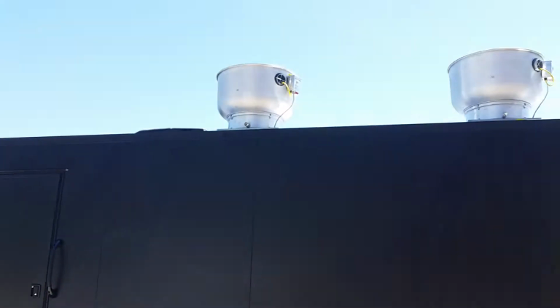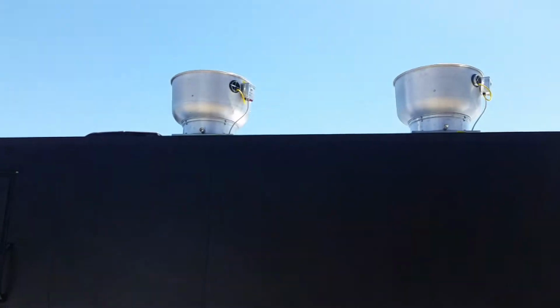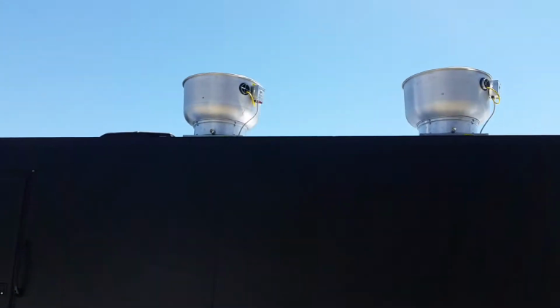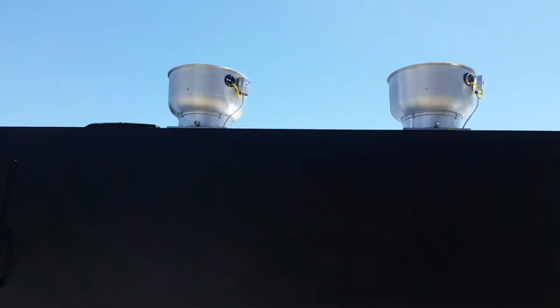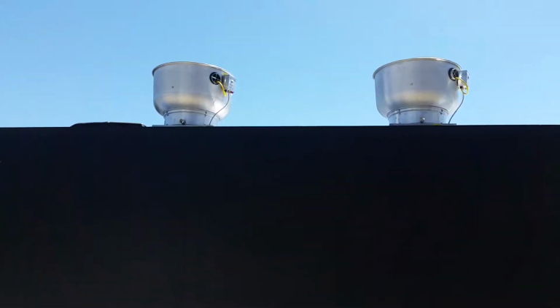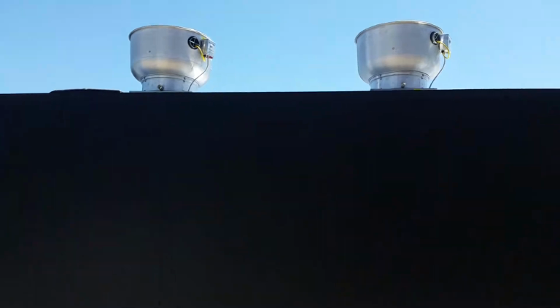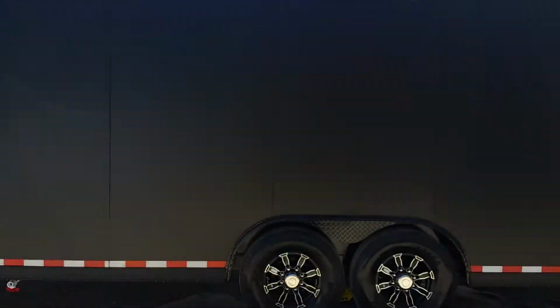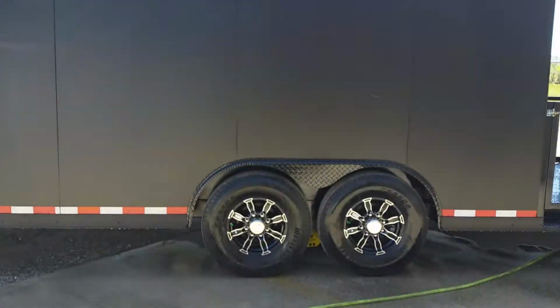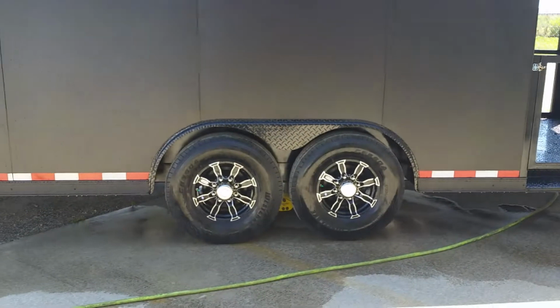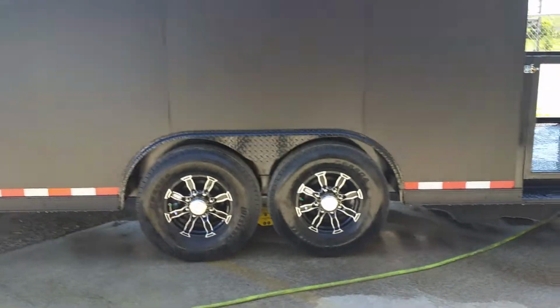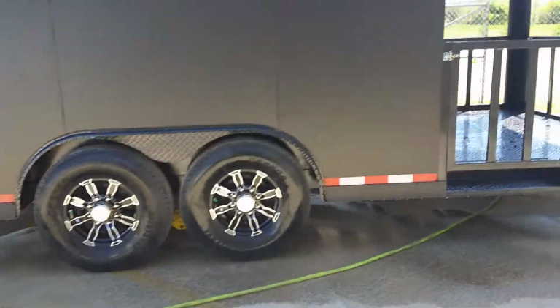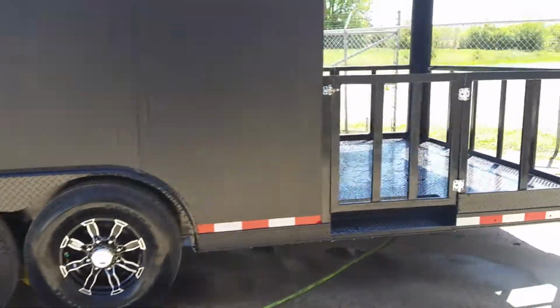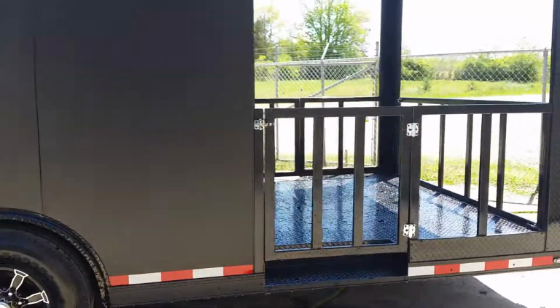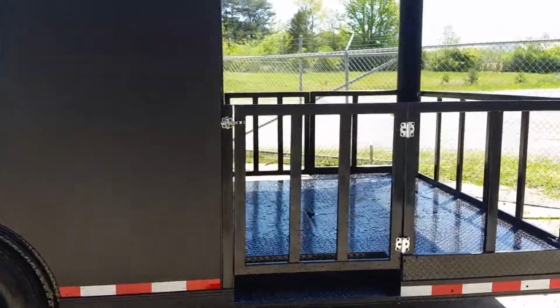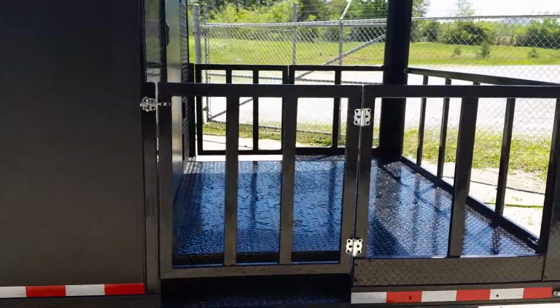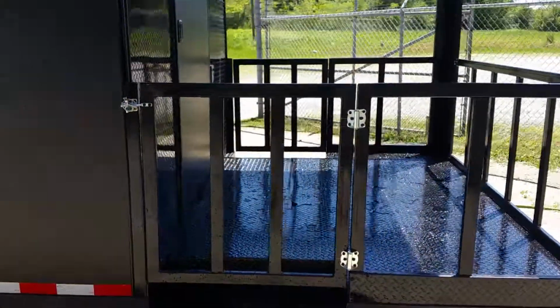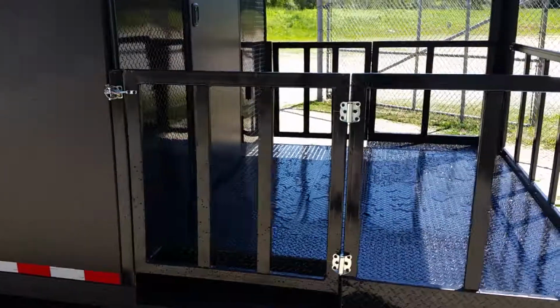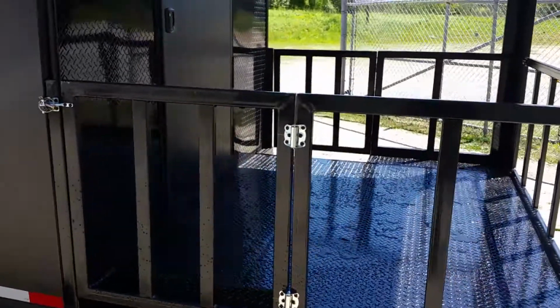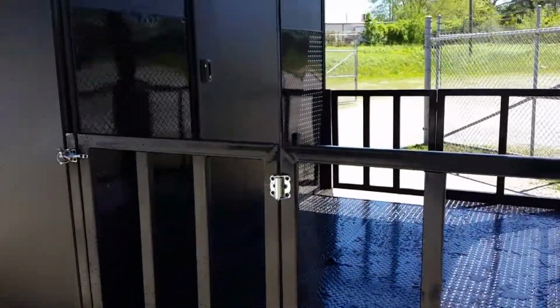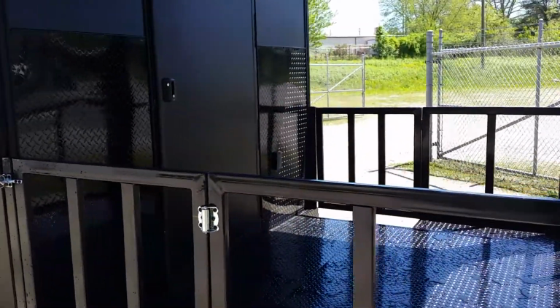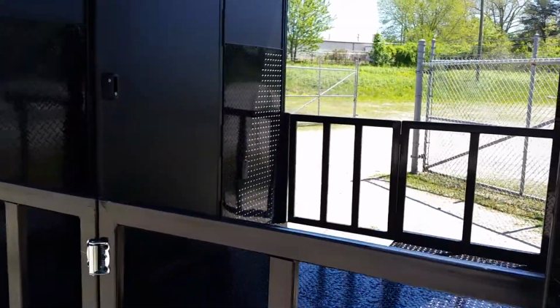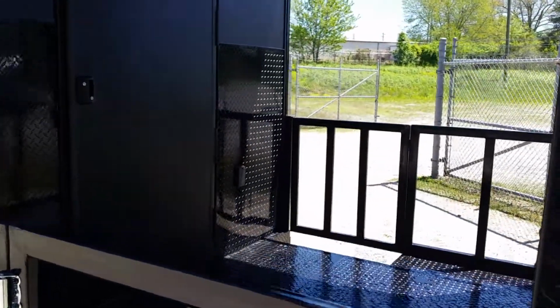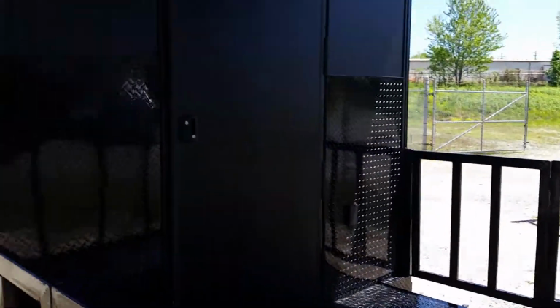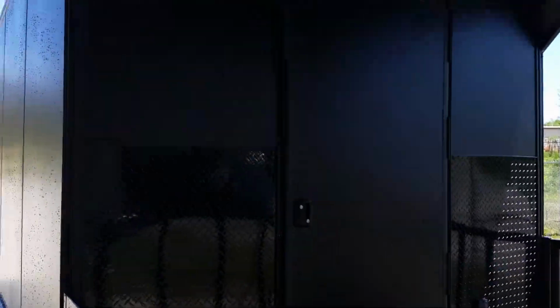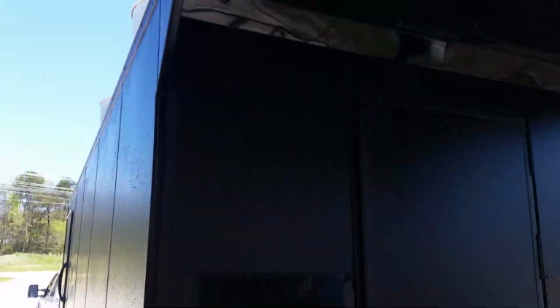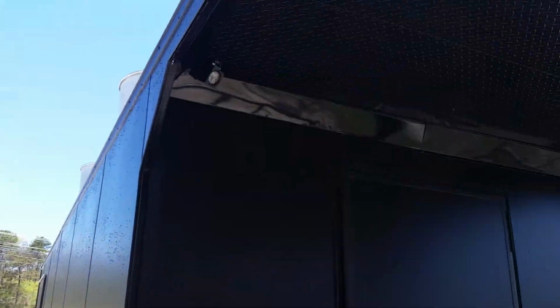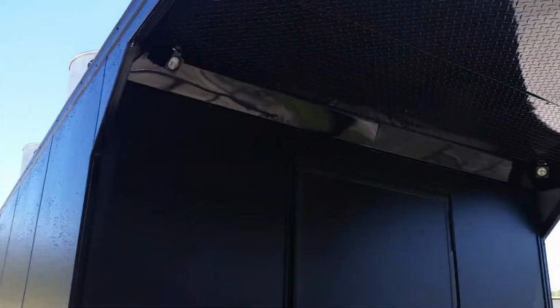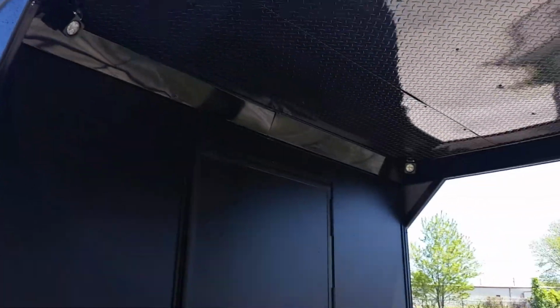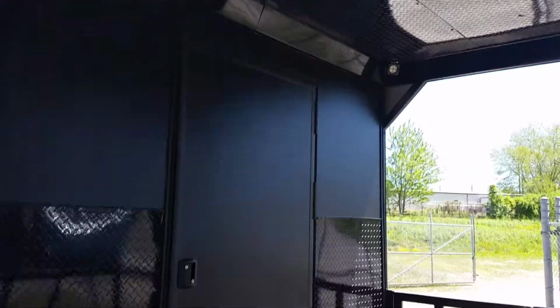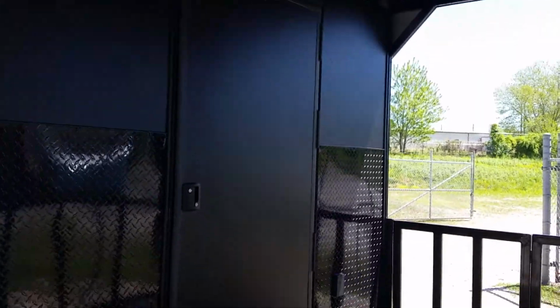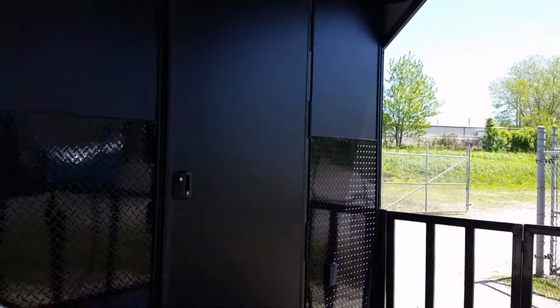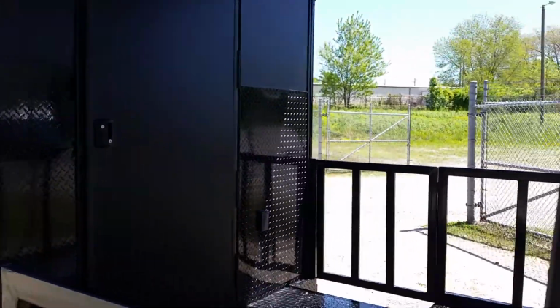Your two exhaust bells. You have access gates on both sides of your porch. Your lights are on the back entry door in the rear.